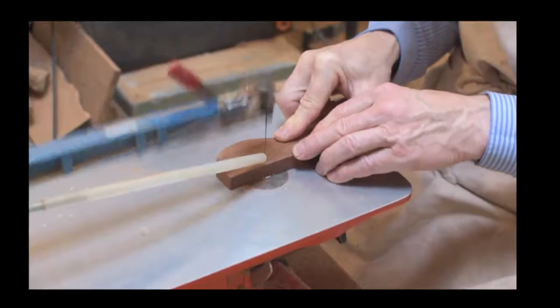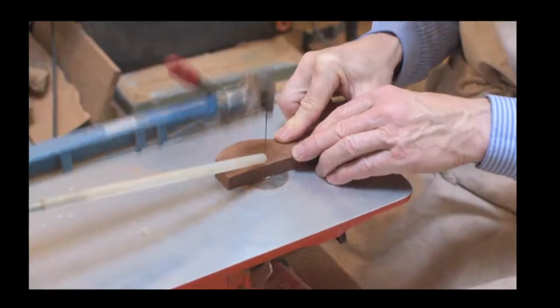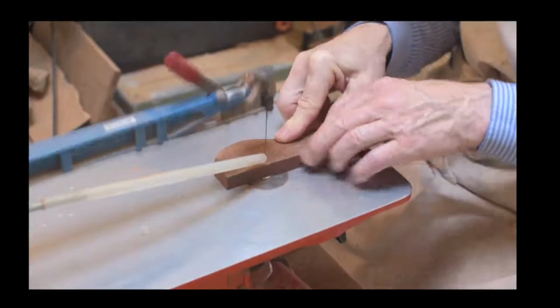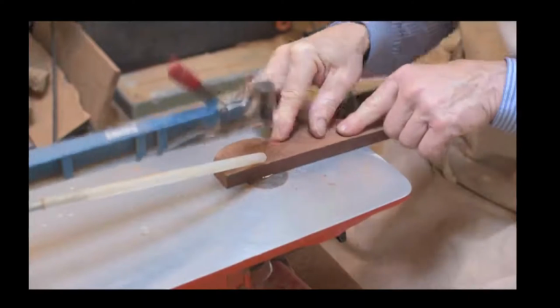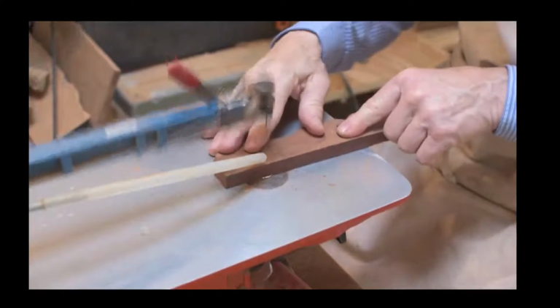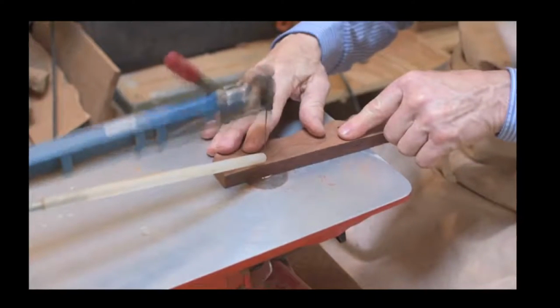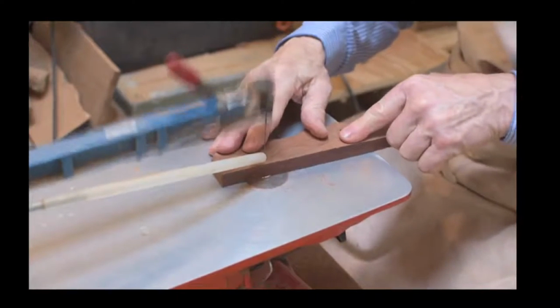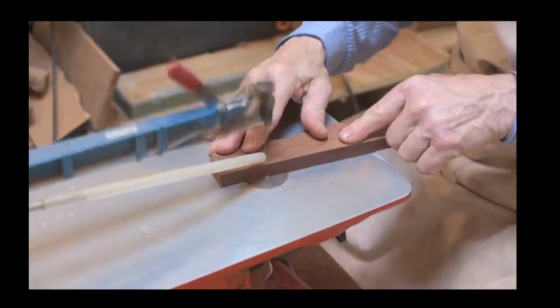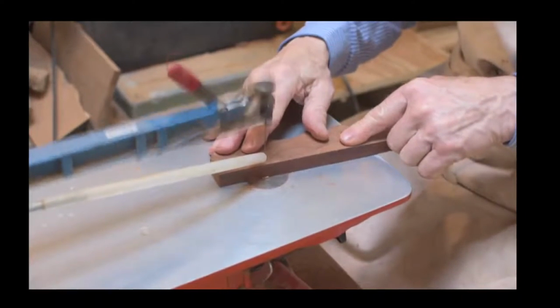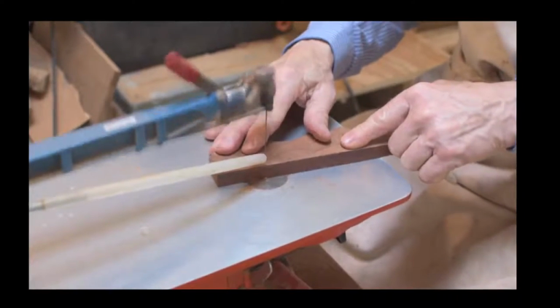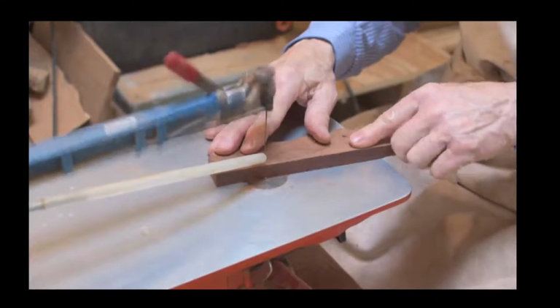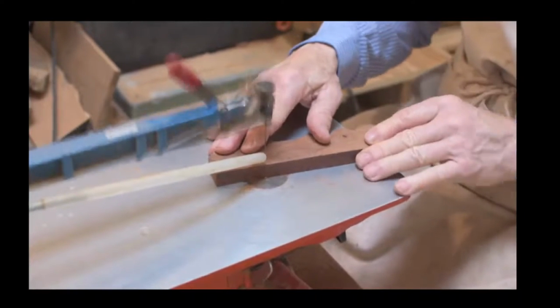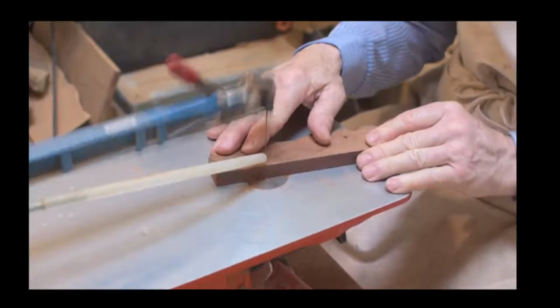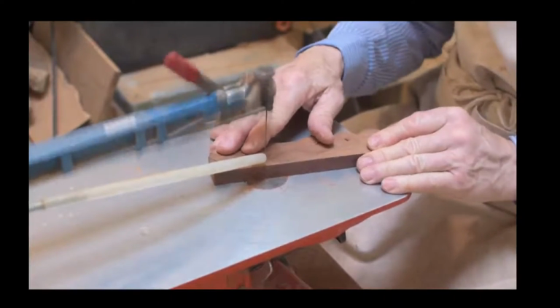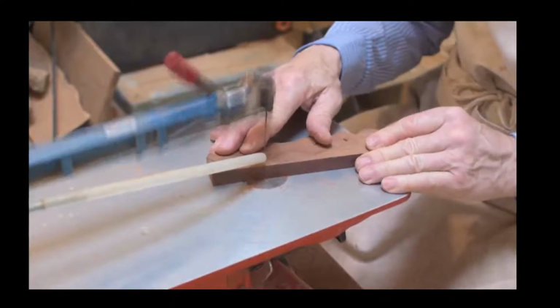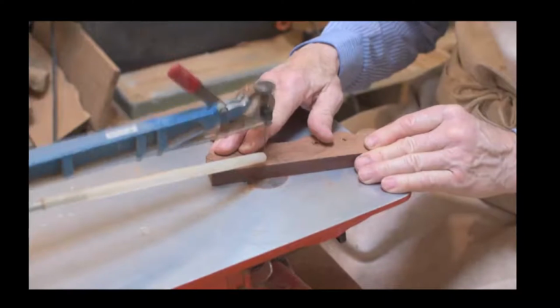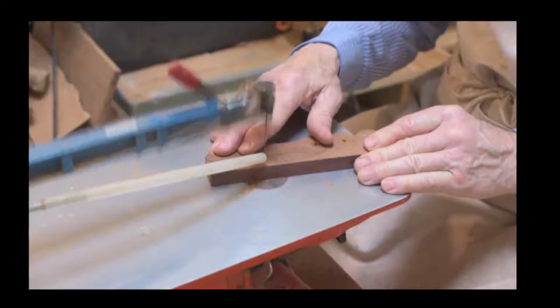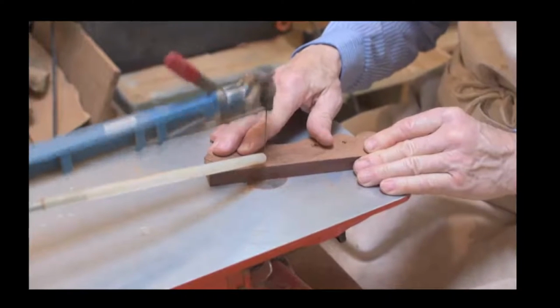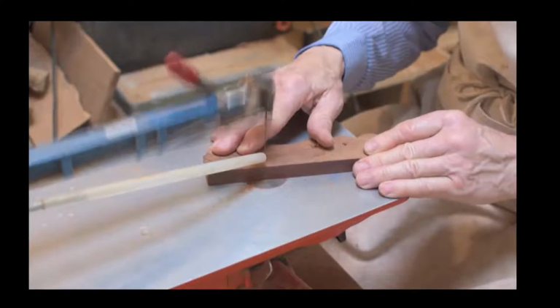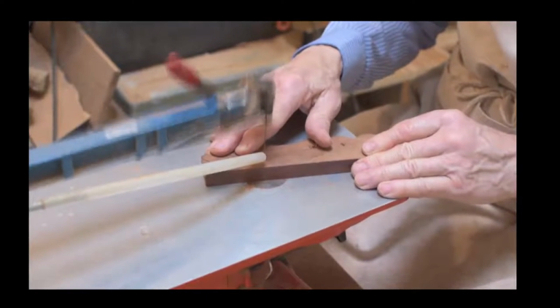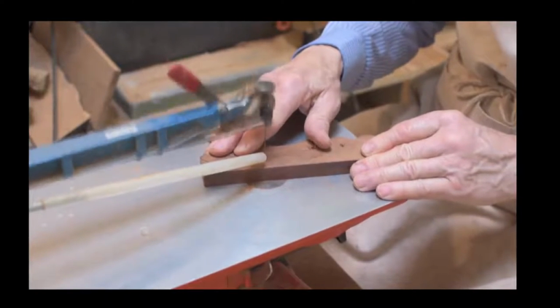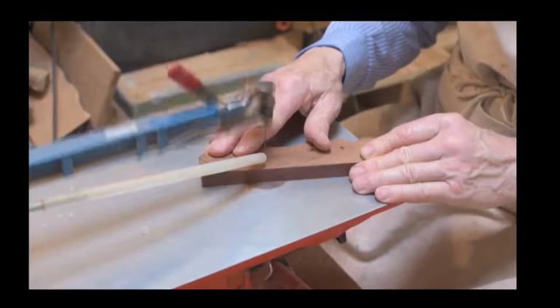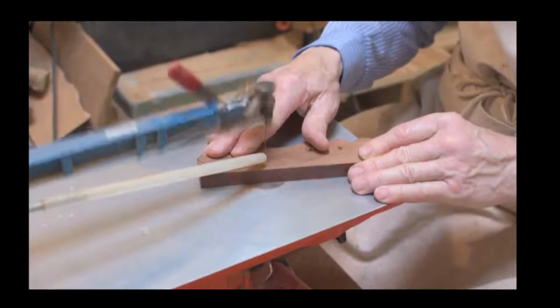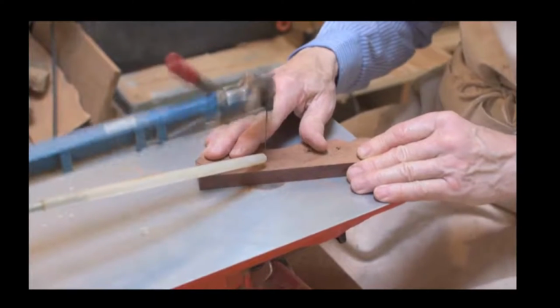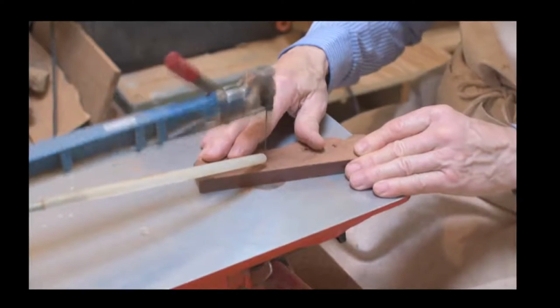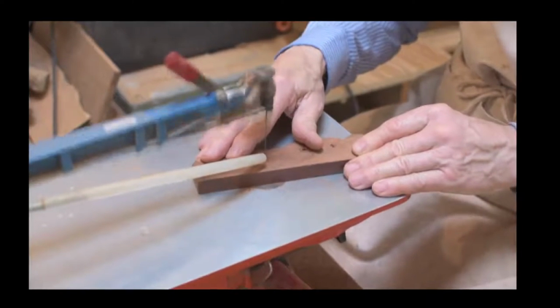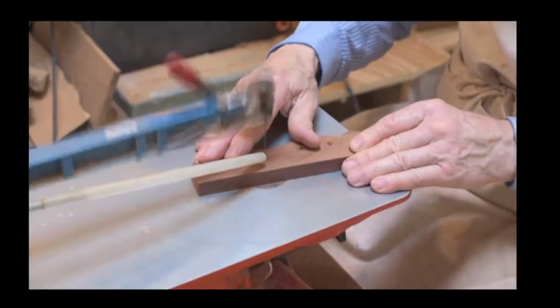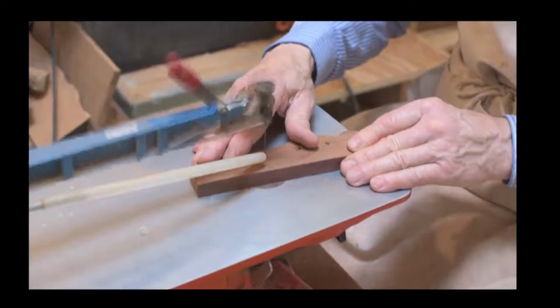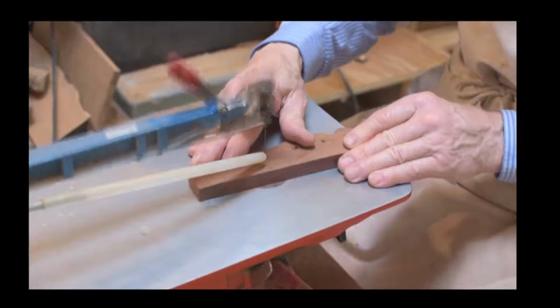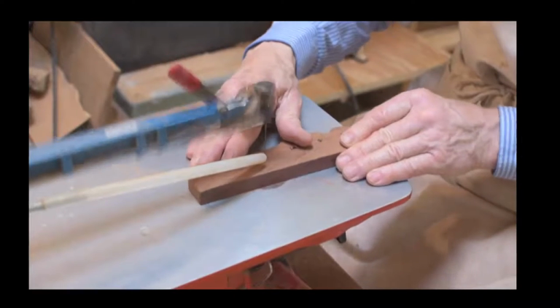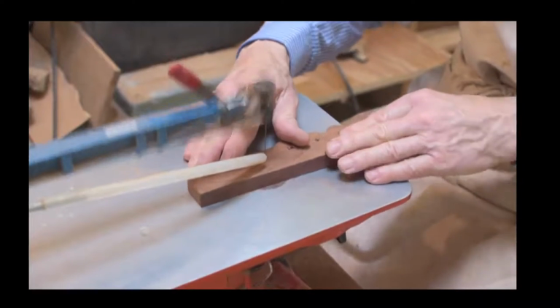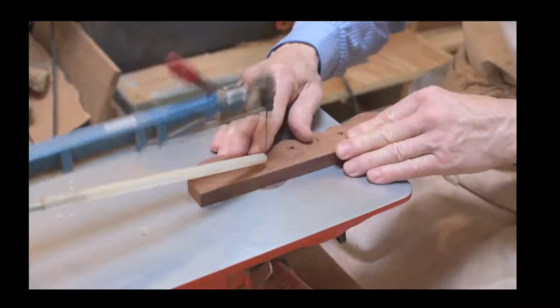Once he's done that, he will feed the blade into the internal cuts and it's the same sort of process. We've had a couple of different scroll saws and we've stuck with the Hegner because we find it by far the best scroll saw we've worked with.